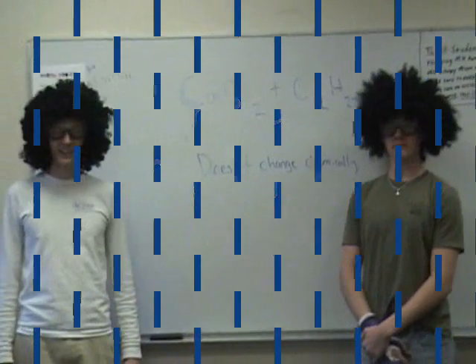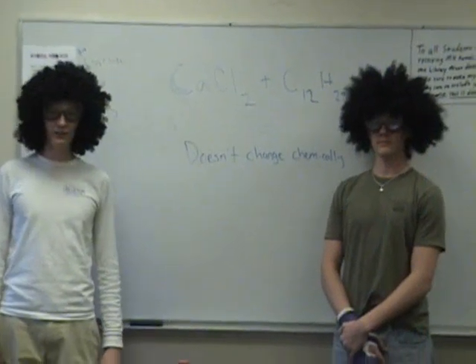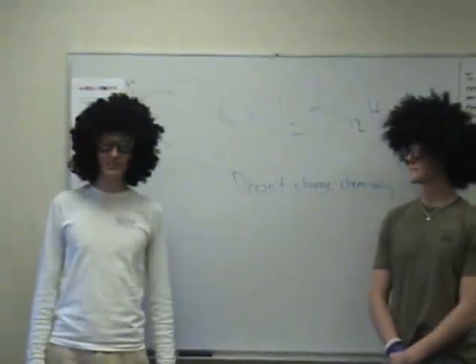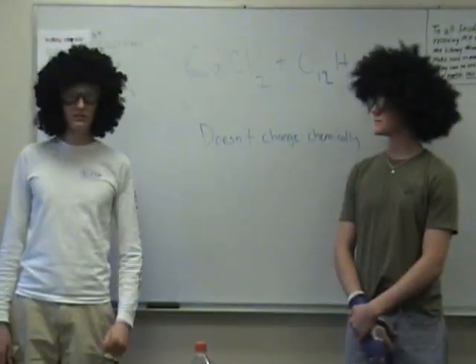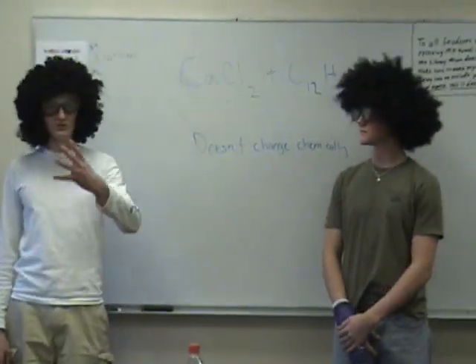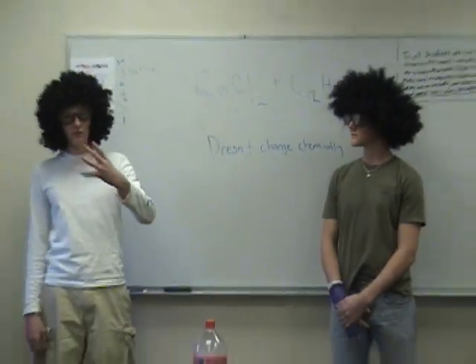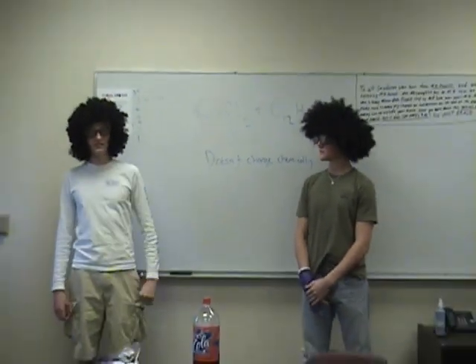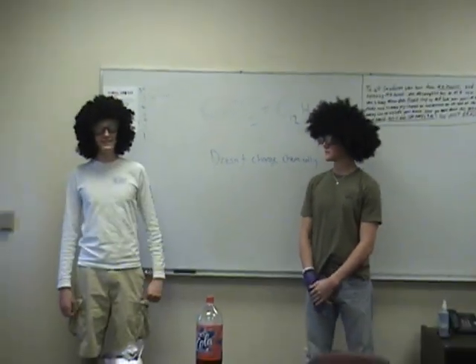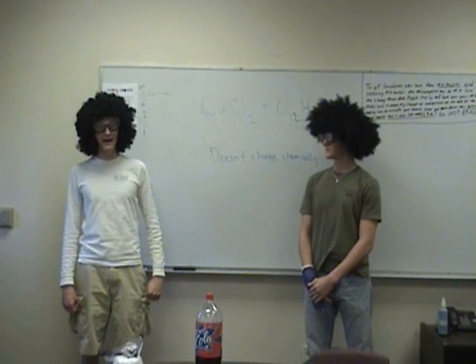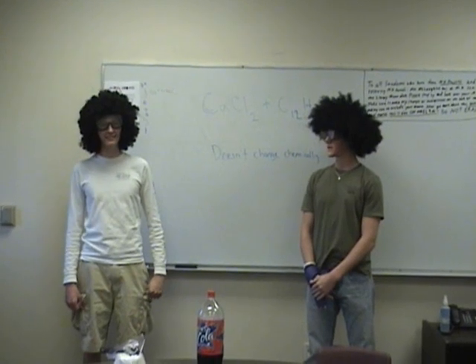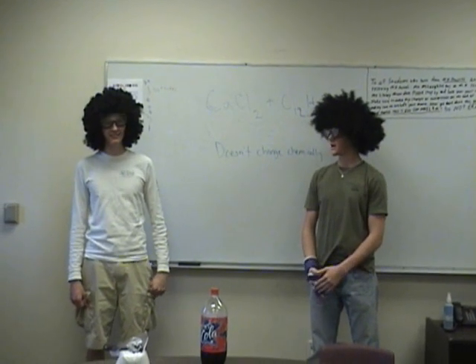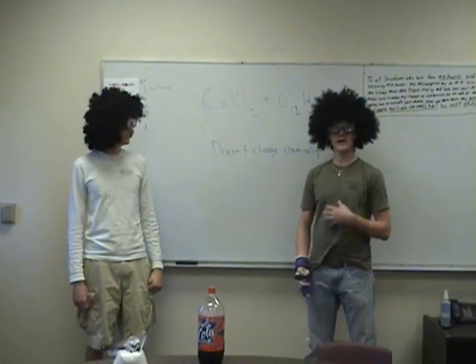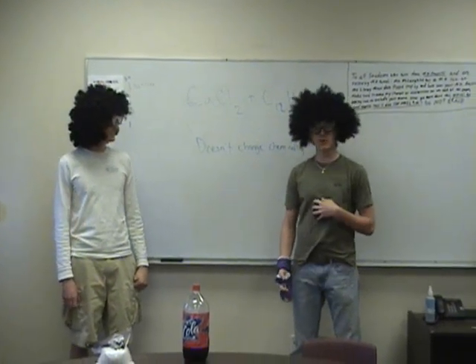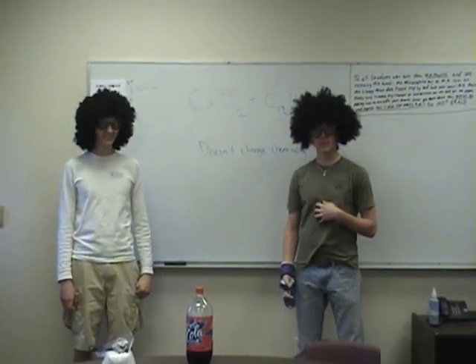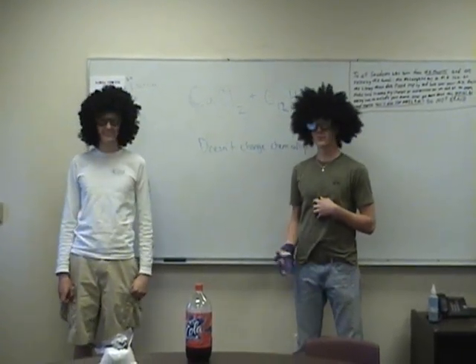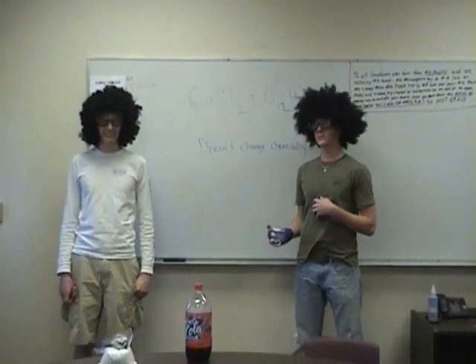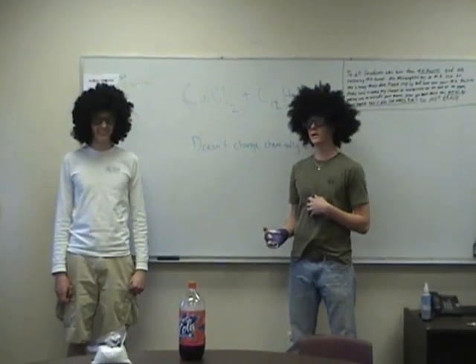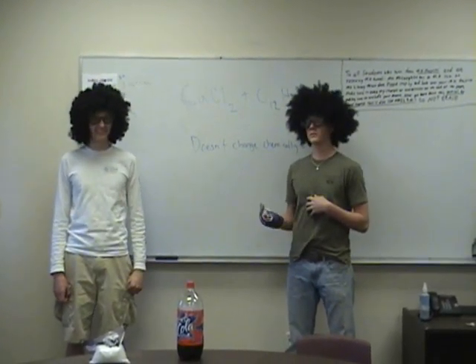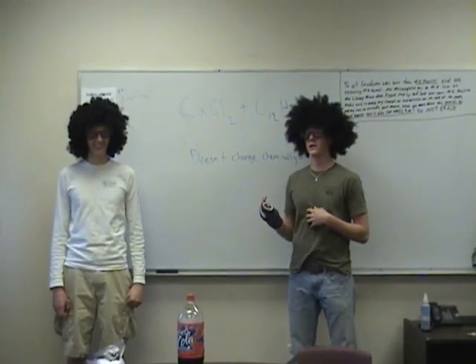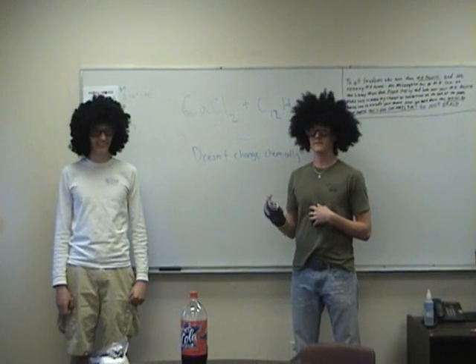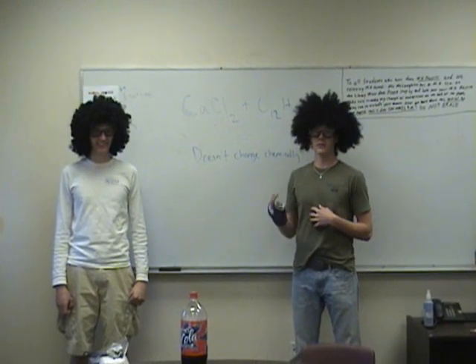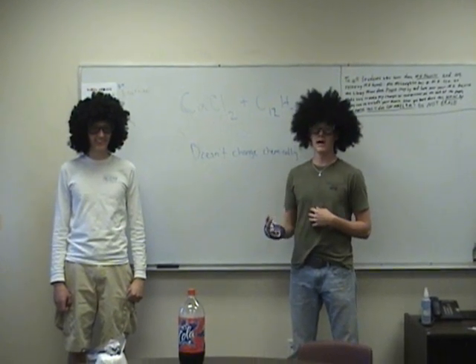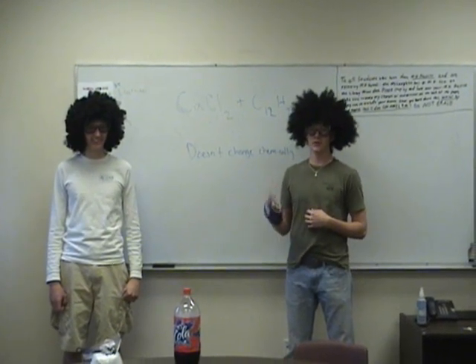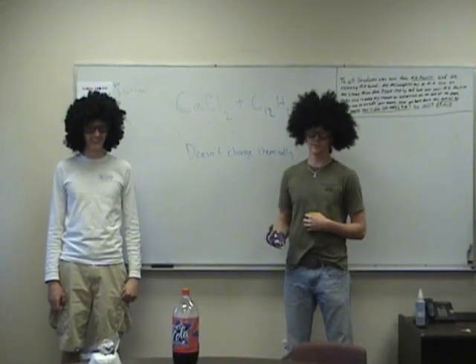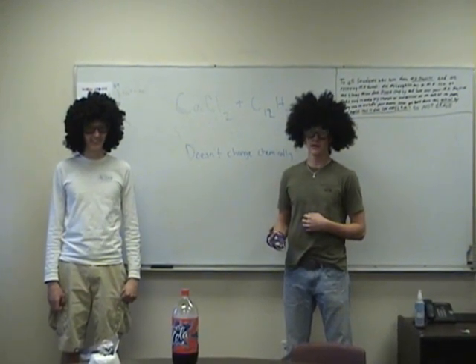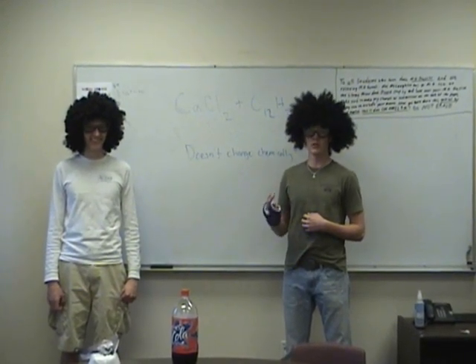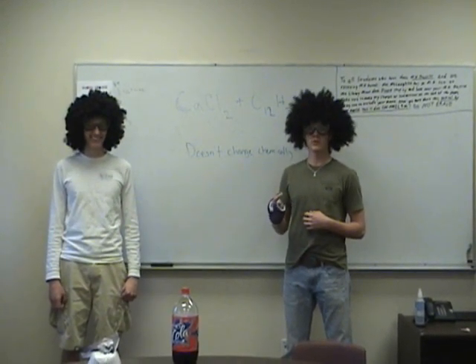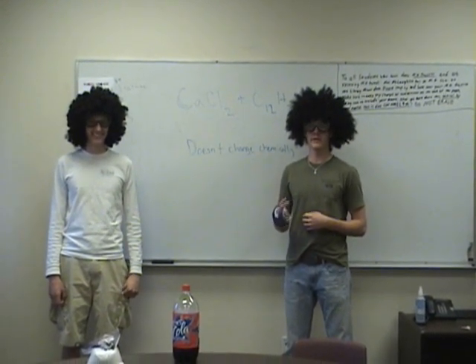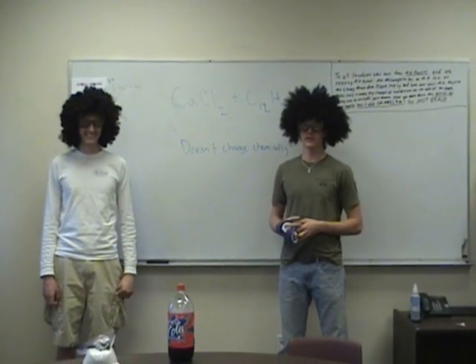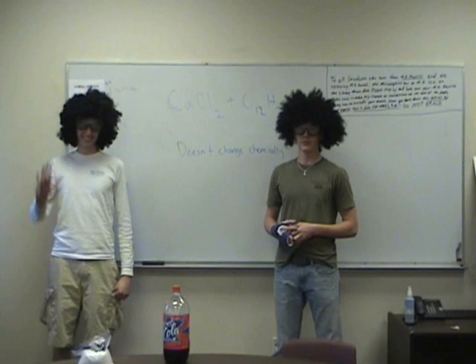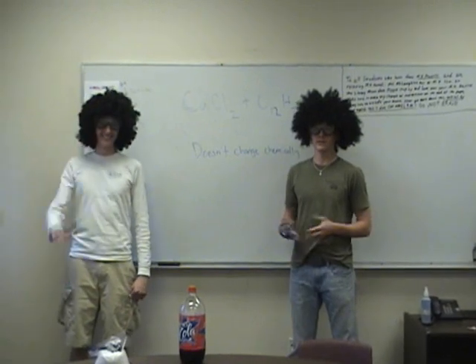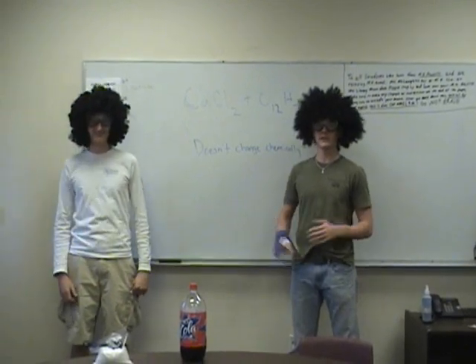Hello, welcome to episode 4. My name is Matt and my name is Luke. Welcome to Fun with Matt and Luke in the wonderful world of chemistry or something.